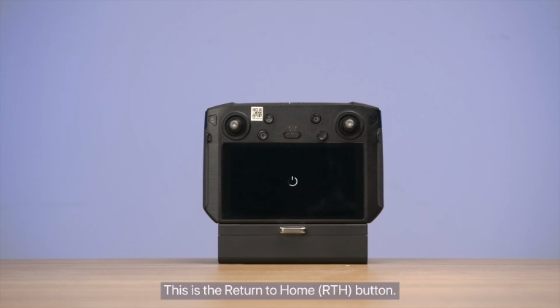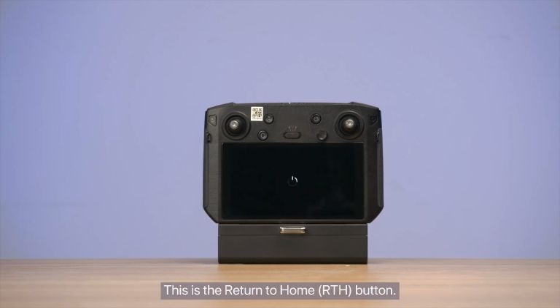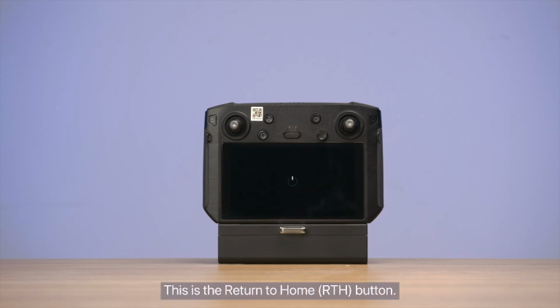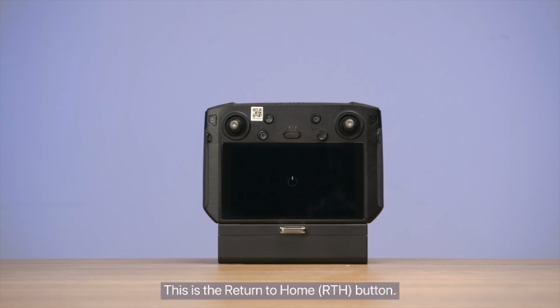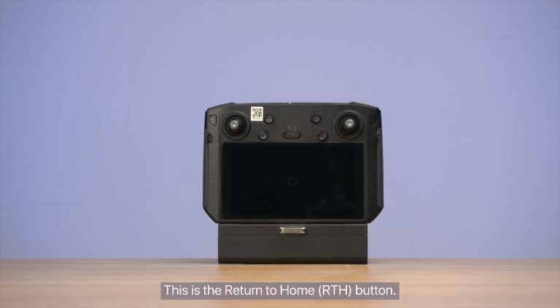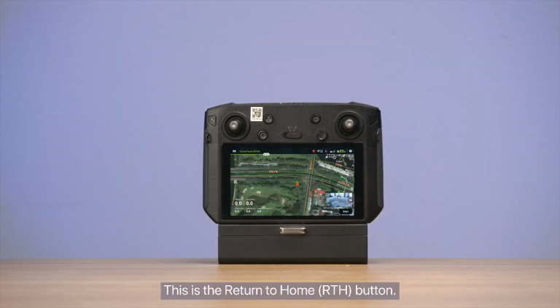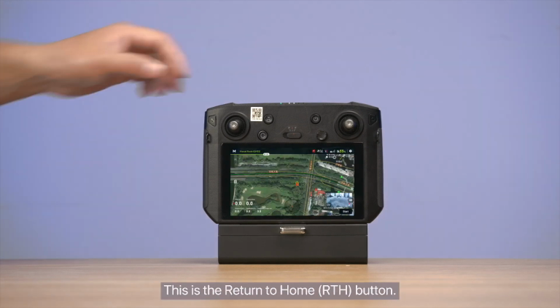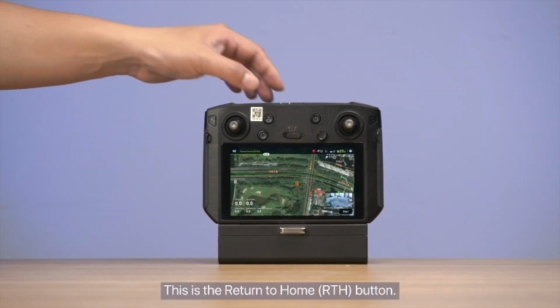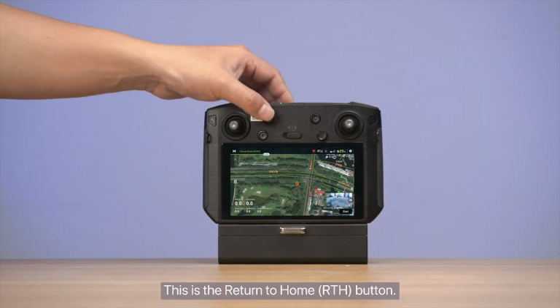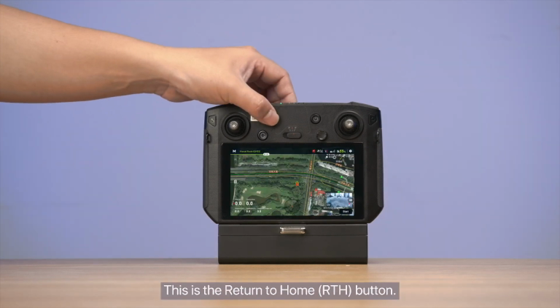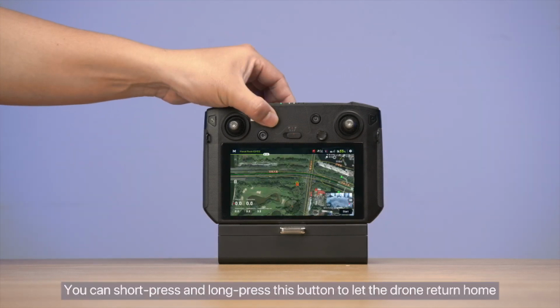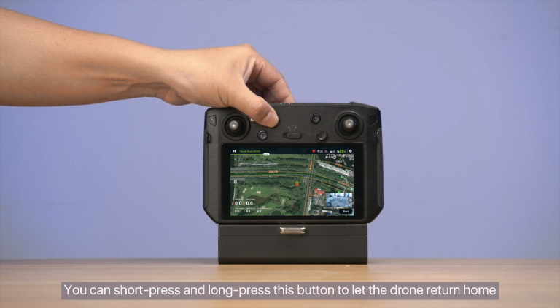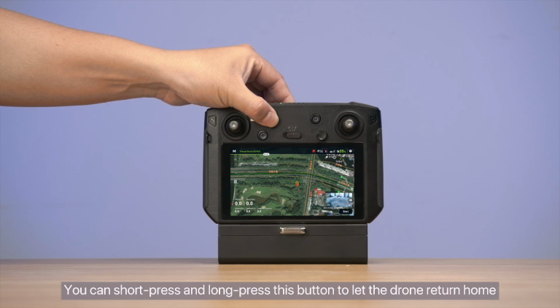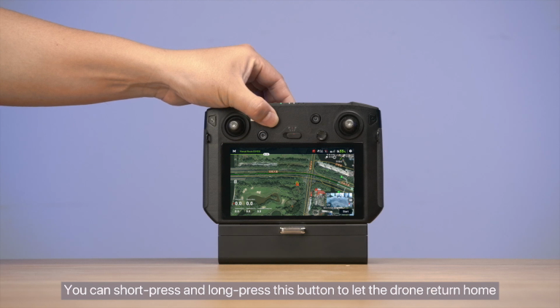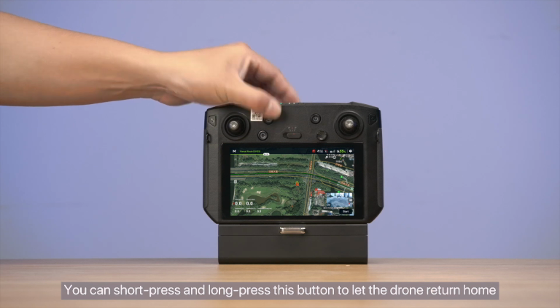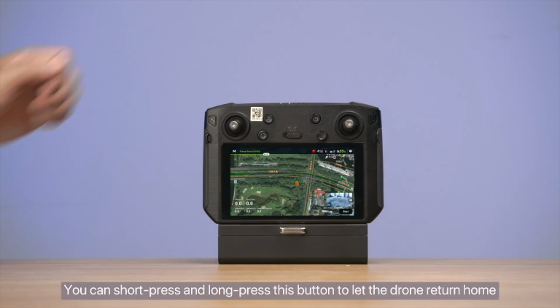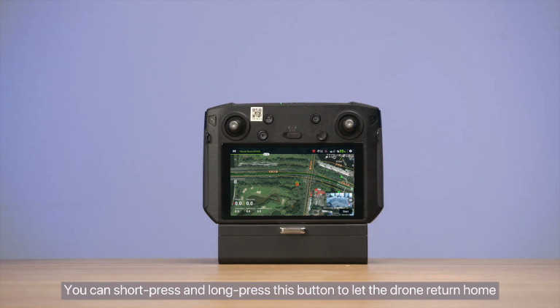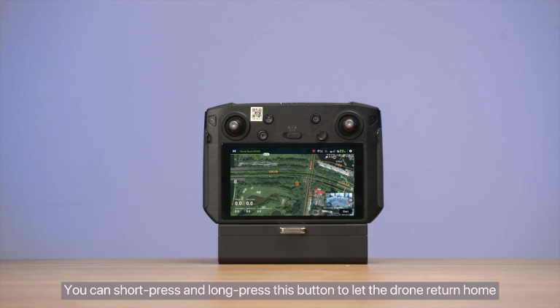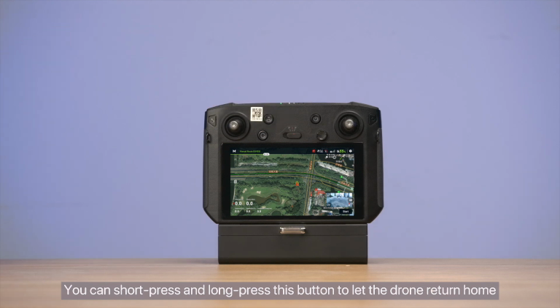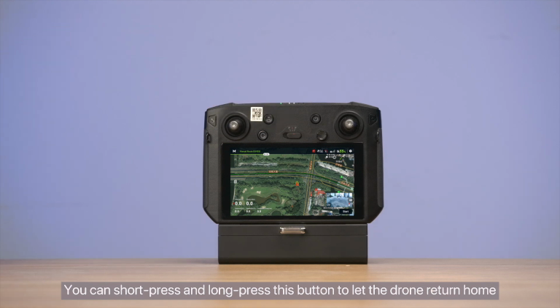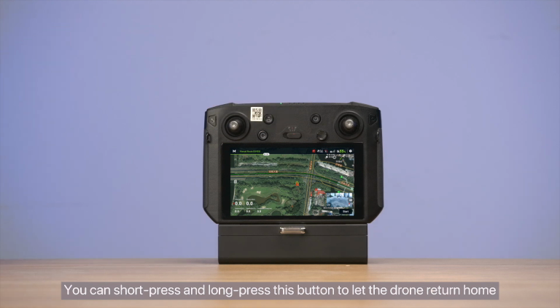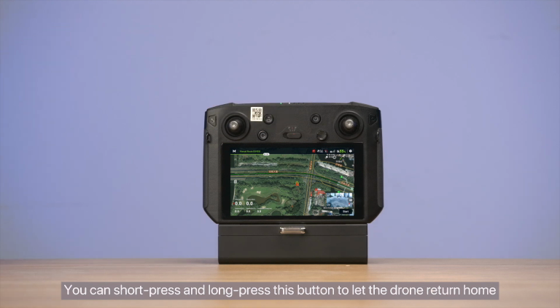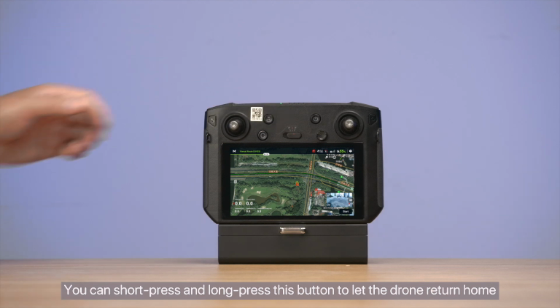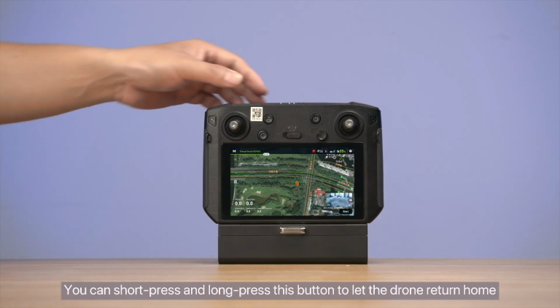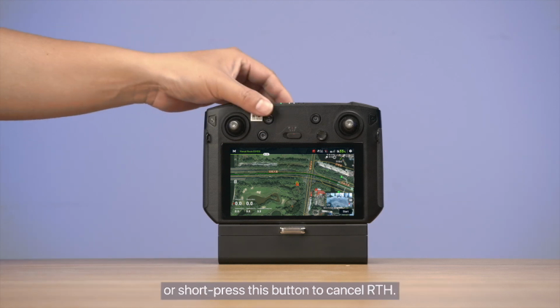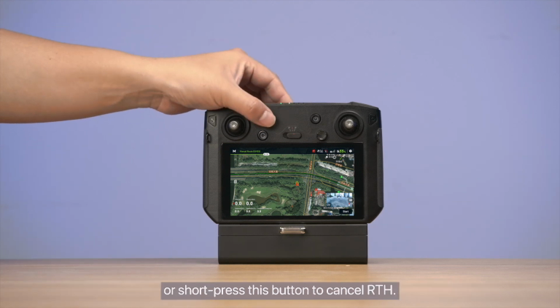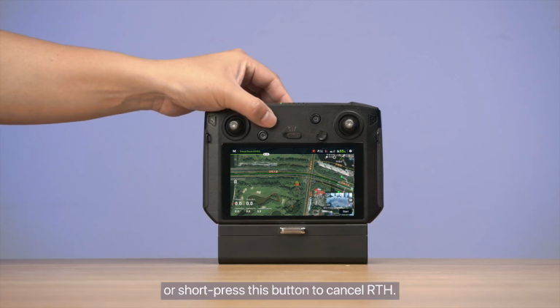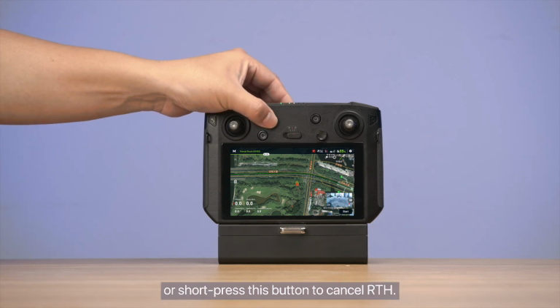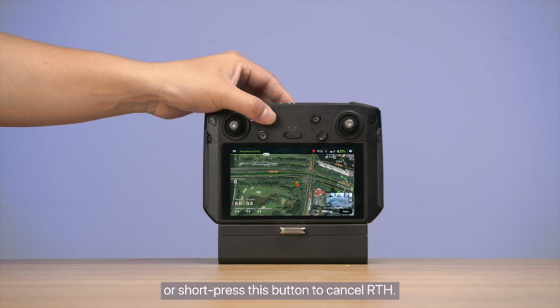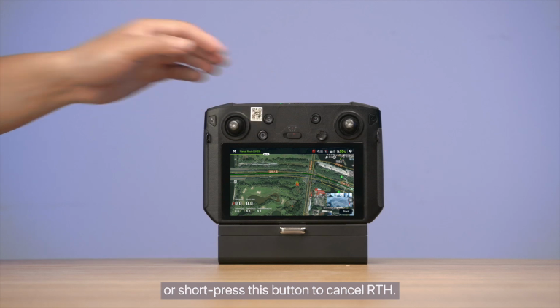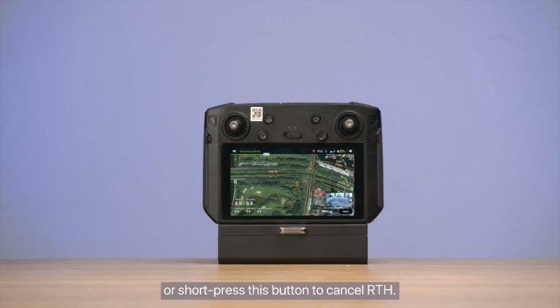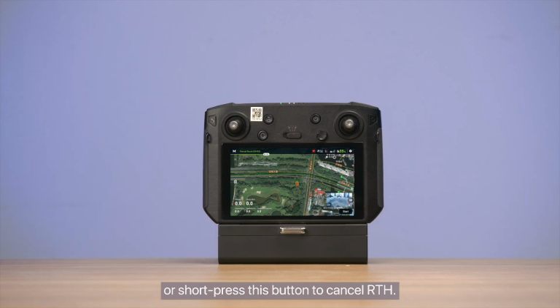This is the return to home RTH button. You can short press and long press this button to let the drone return home, or short press this button to cancel RTH.